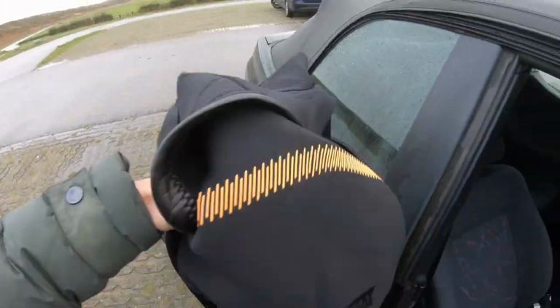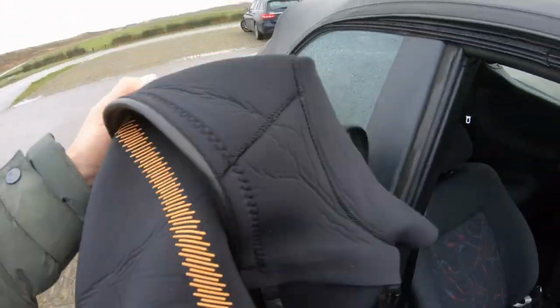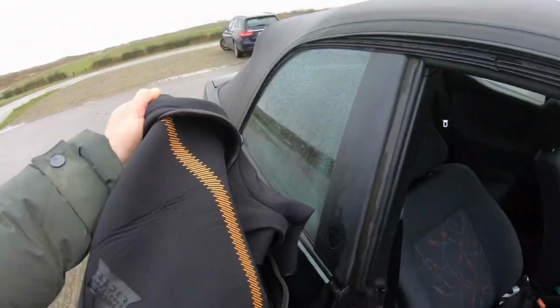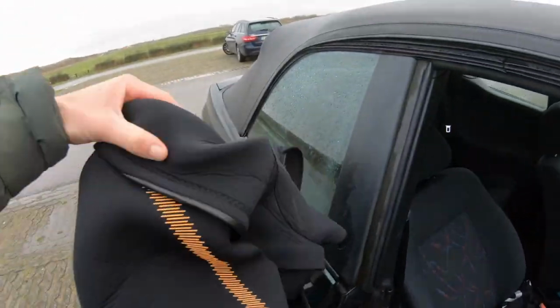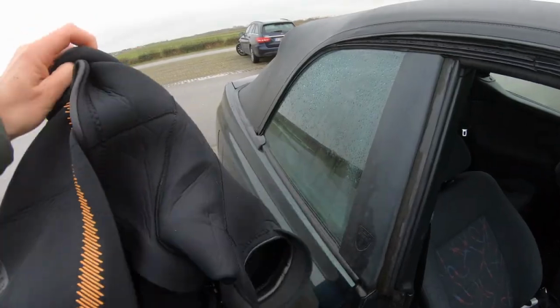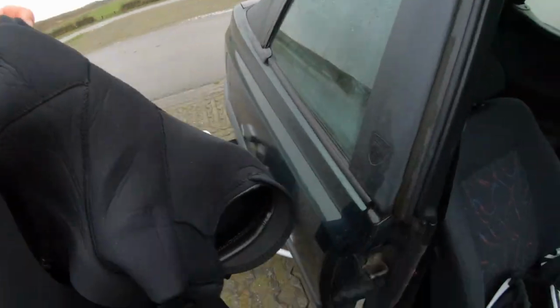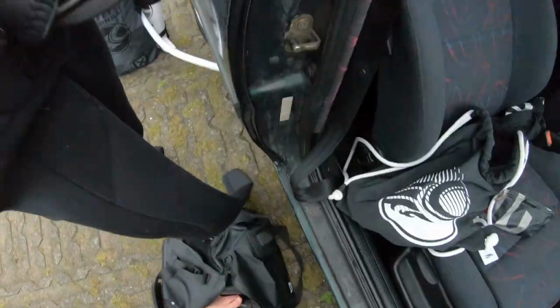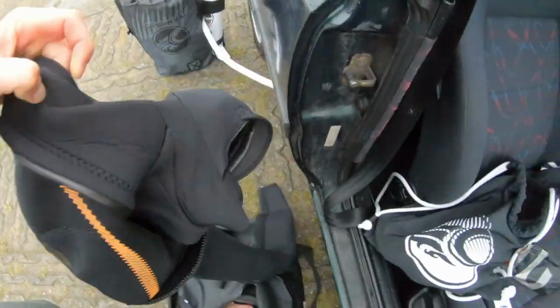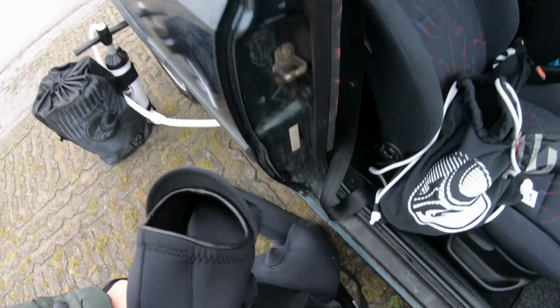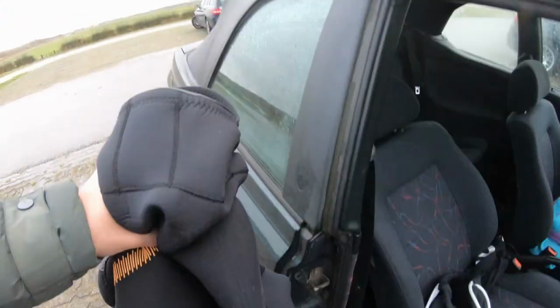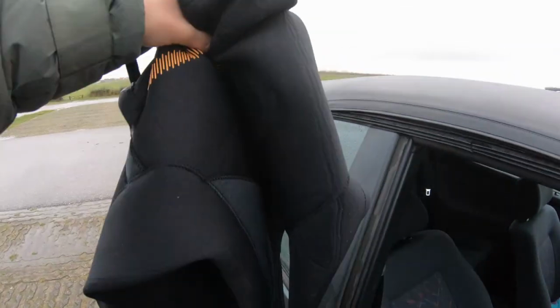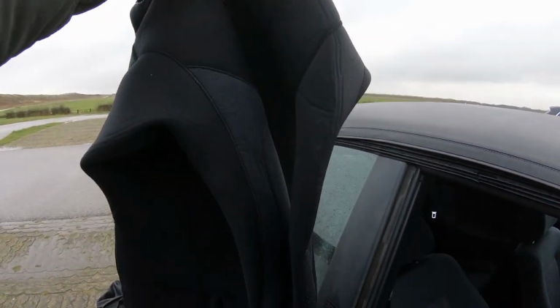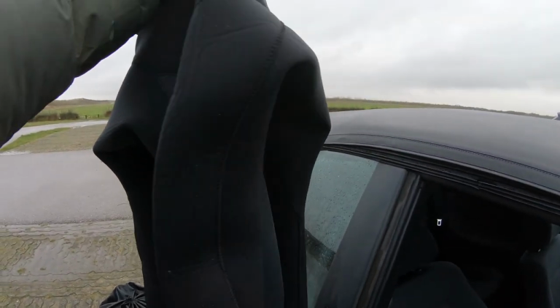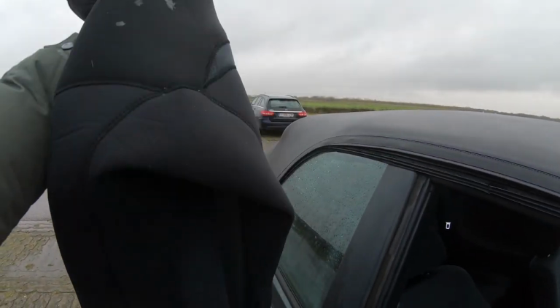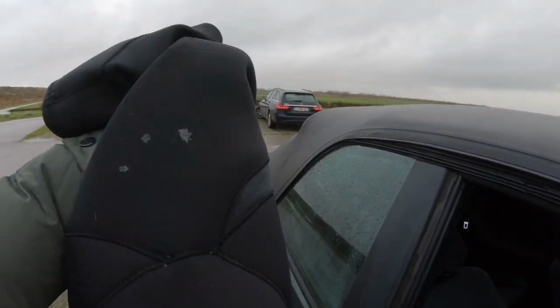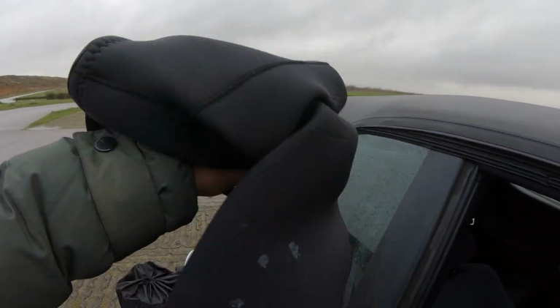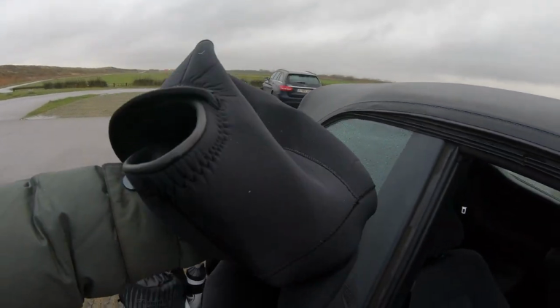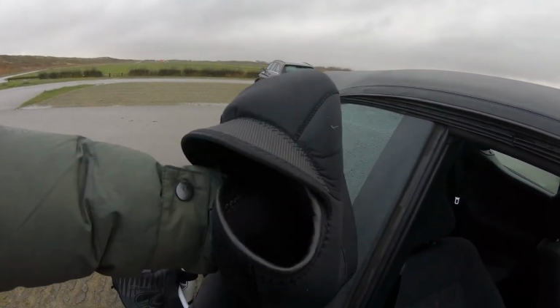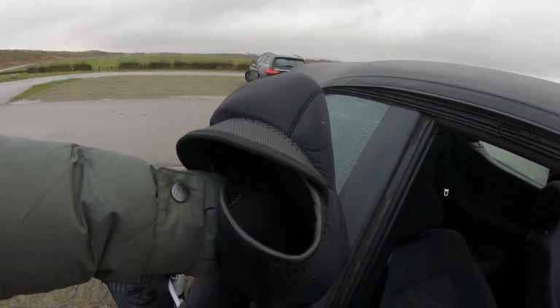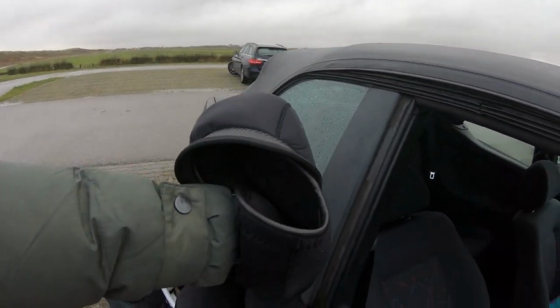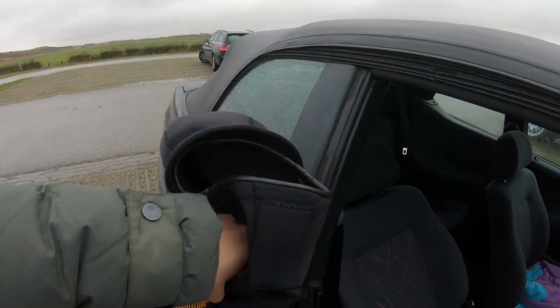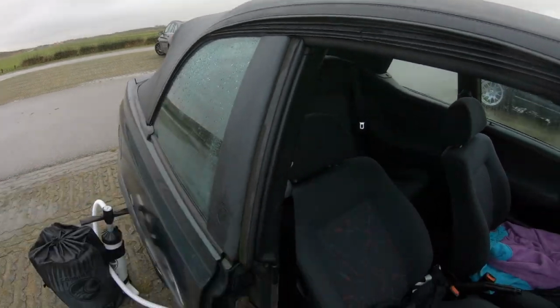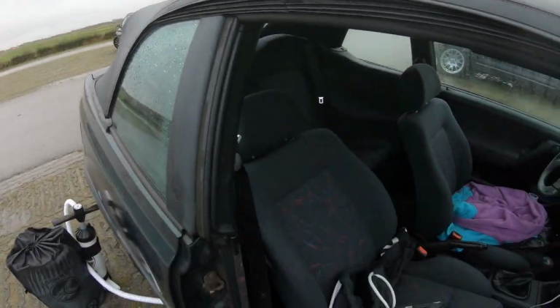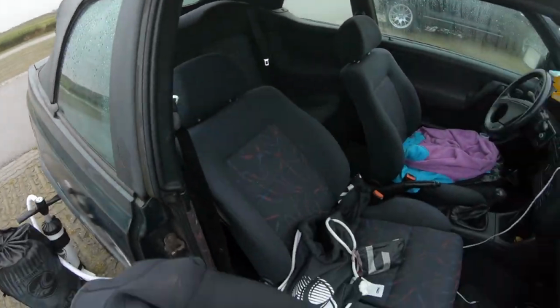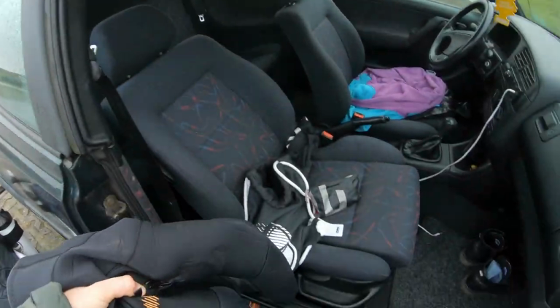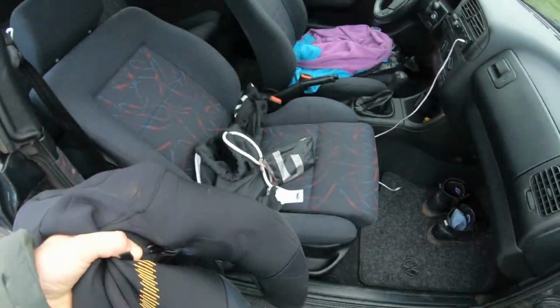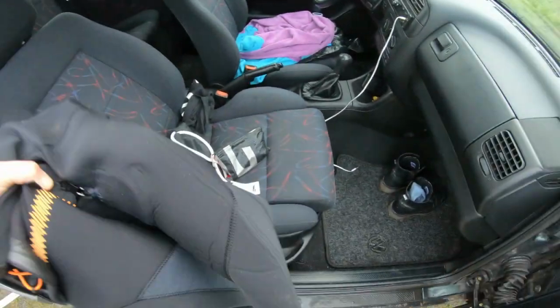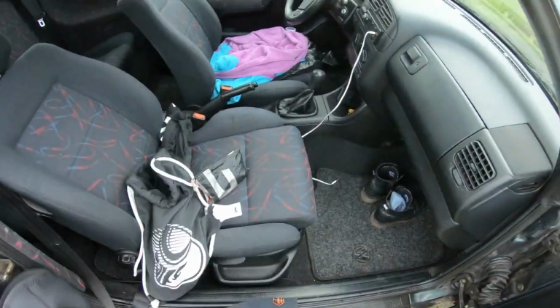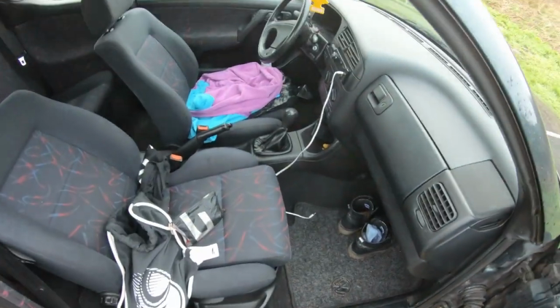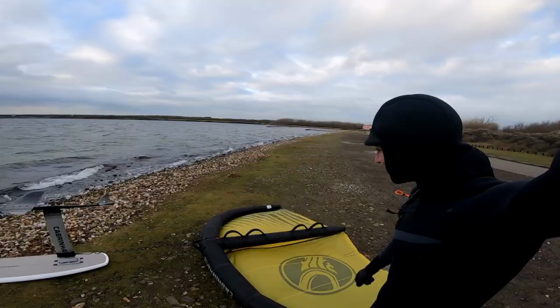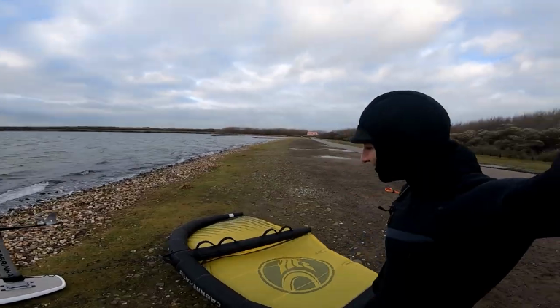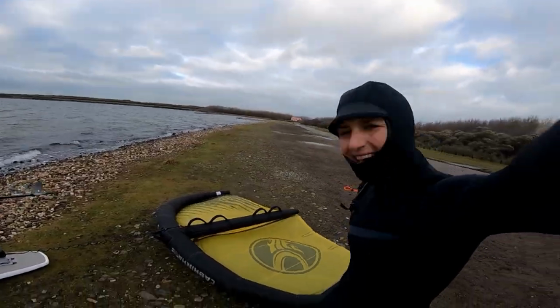A good wetsuit is essential — like a warm hug. I'm using this Brunetti Bravo 6/4, really warm, keeping me out there for hours and hours.